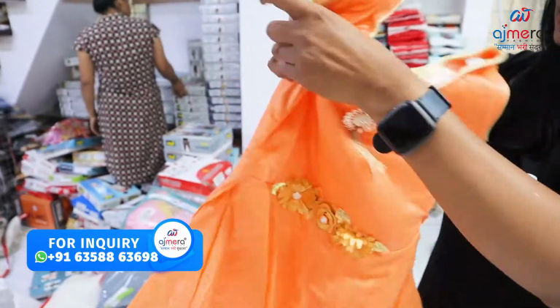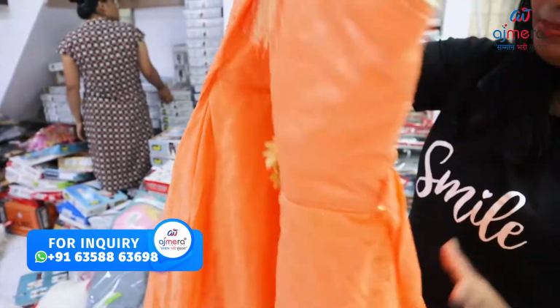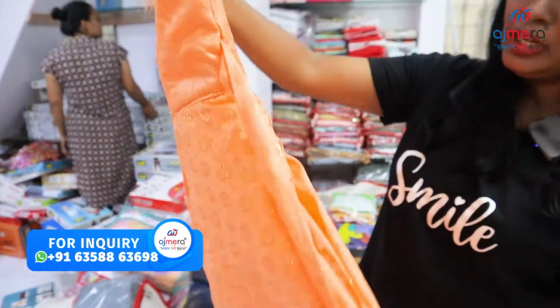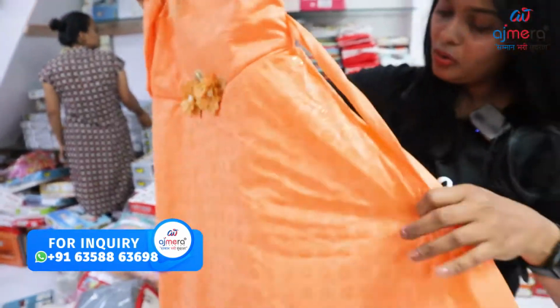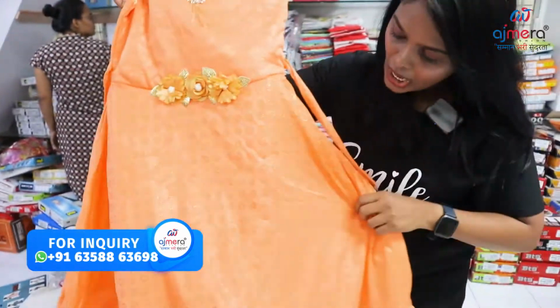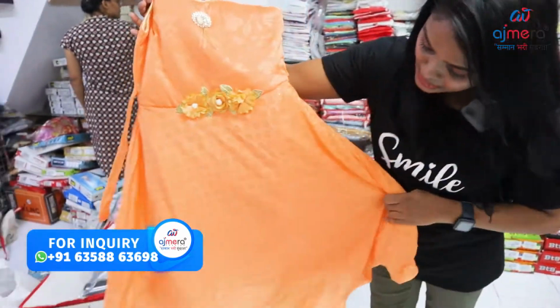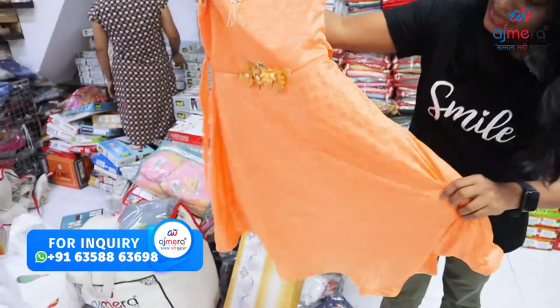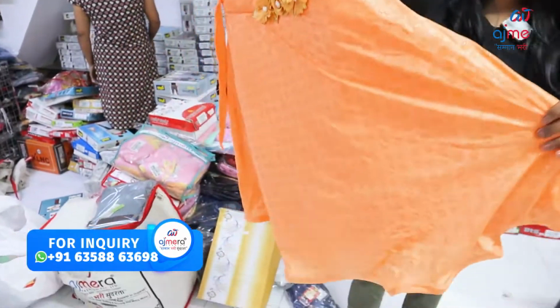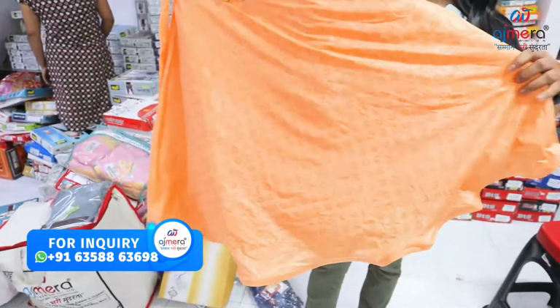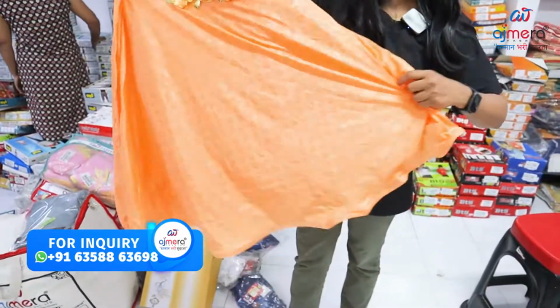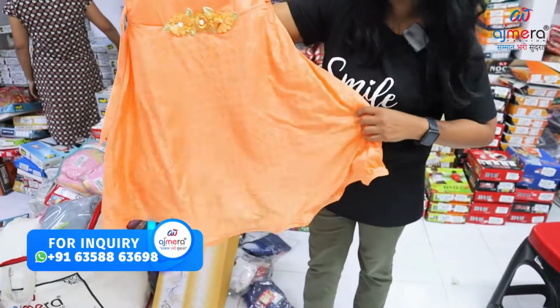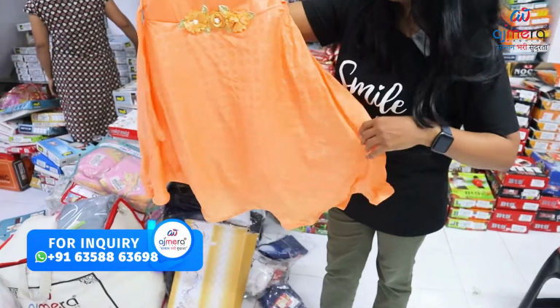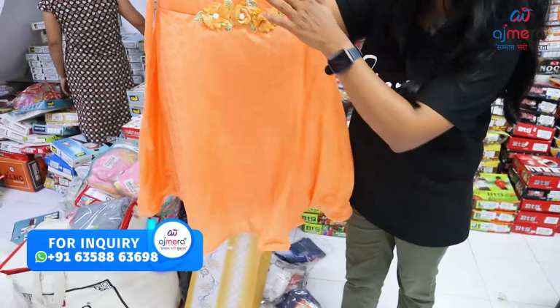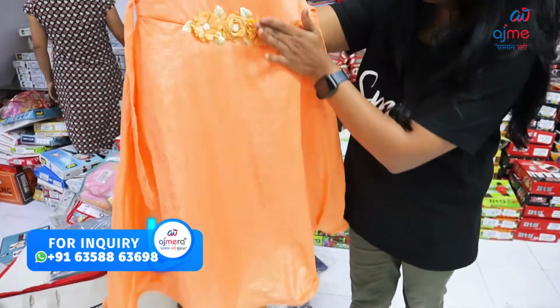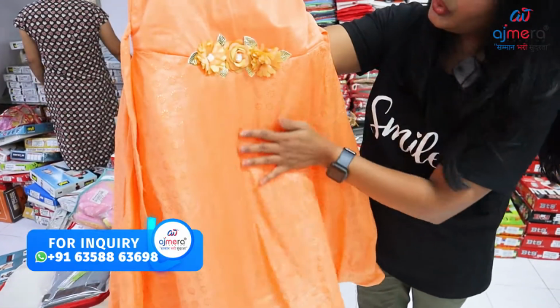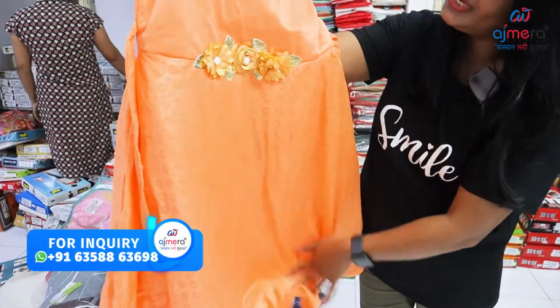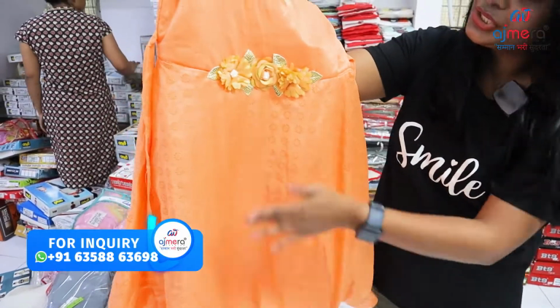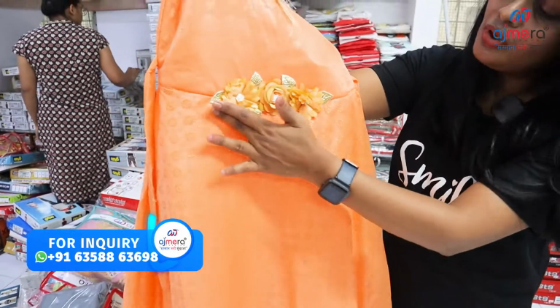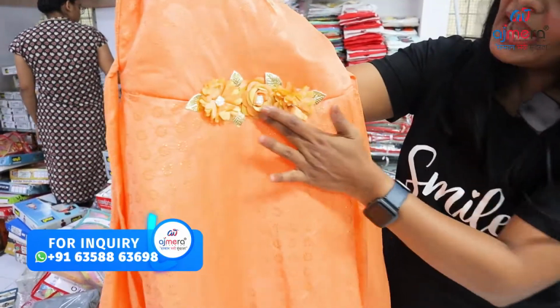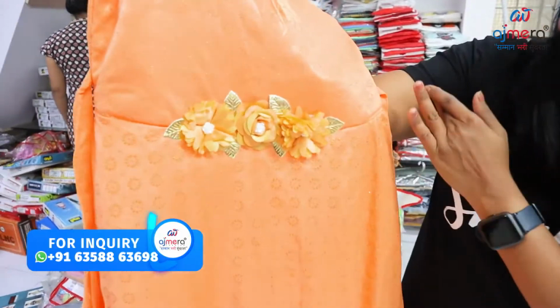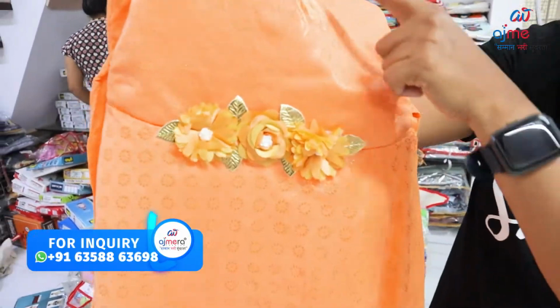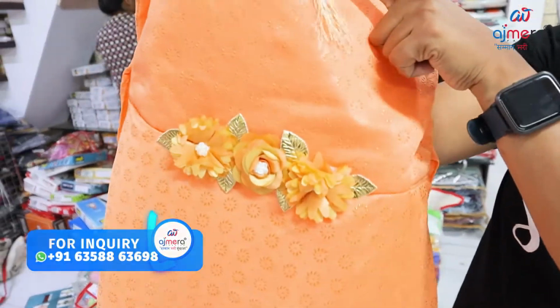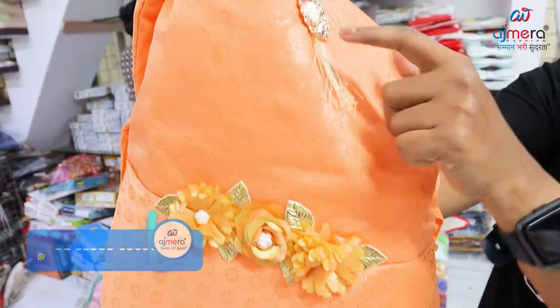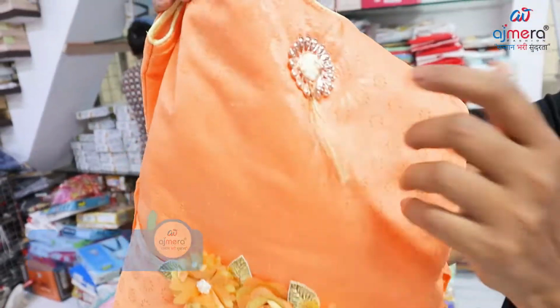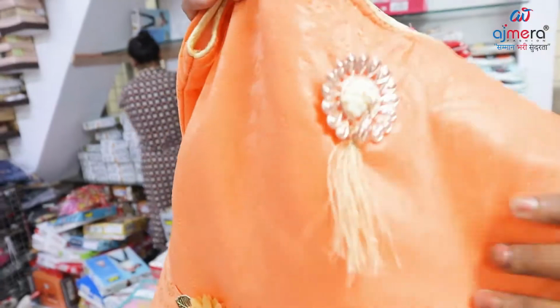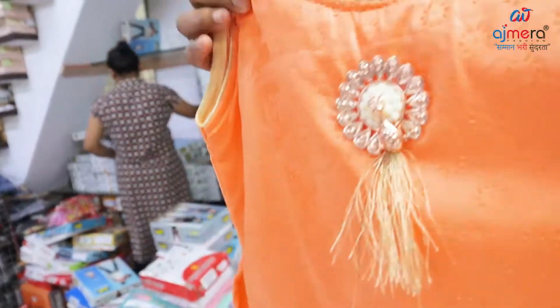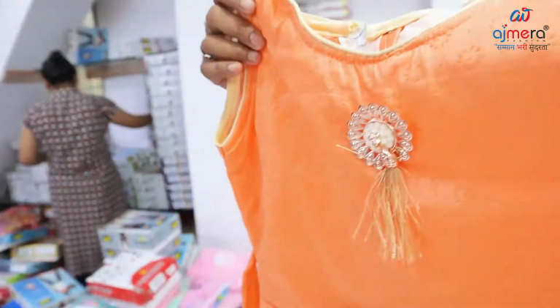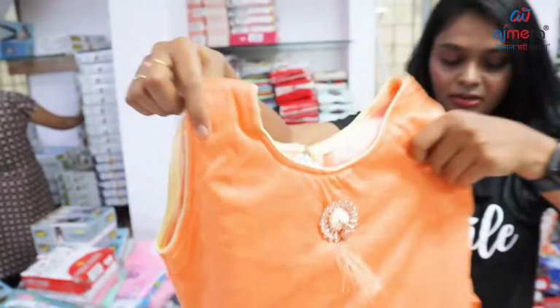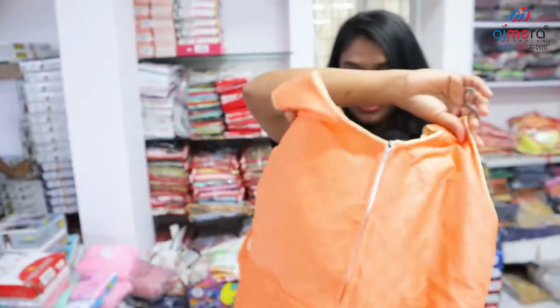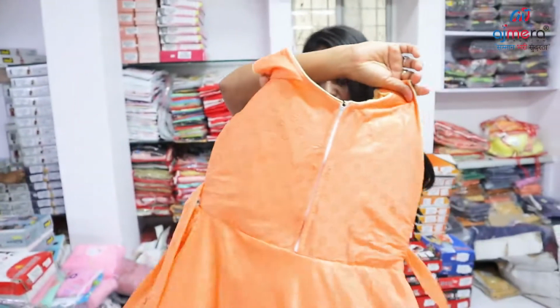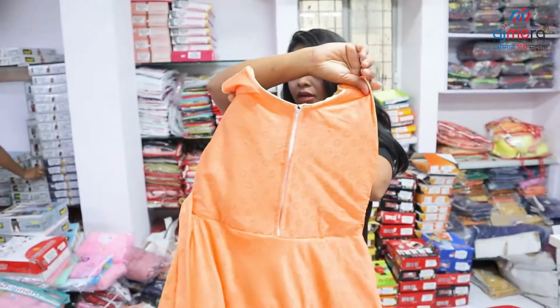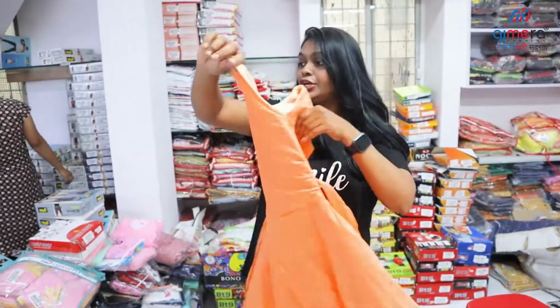This is the frock. You have all the frills in the umbrella pattern. You have golden prints, fancy flowers, tassels. Sleeveless pattern. Zip pattern.